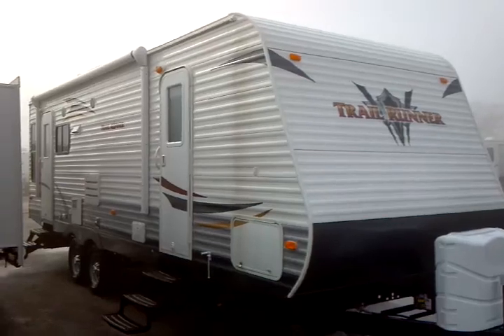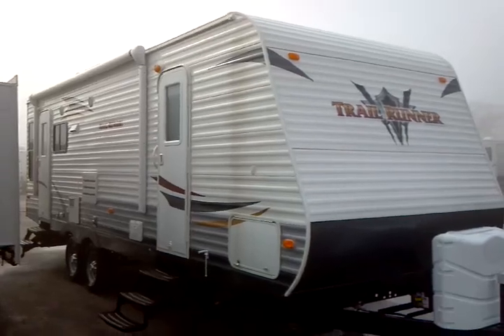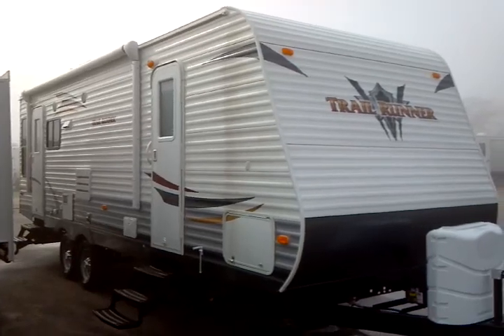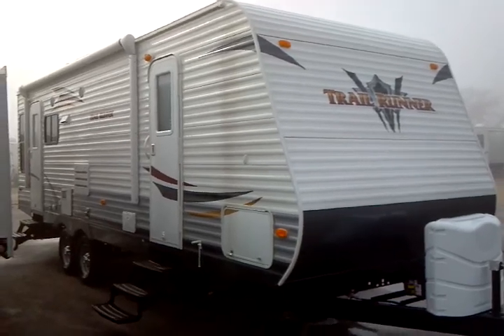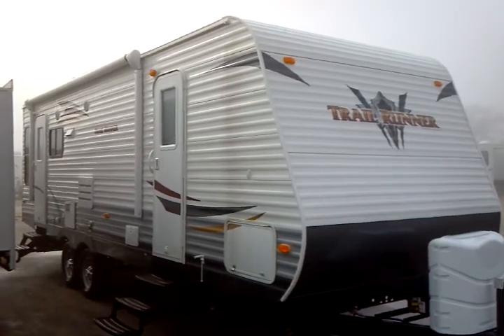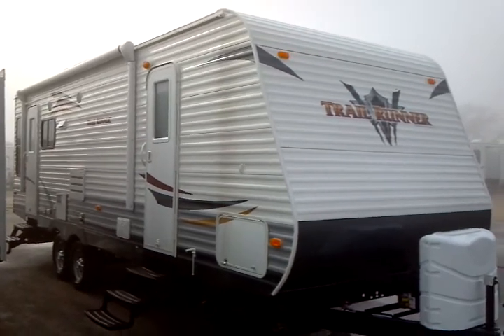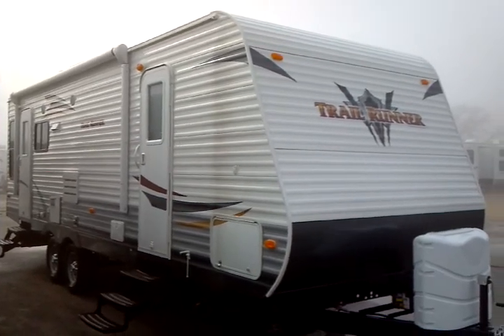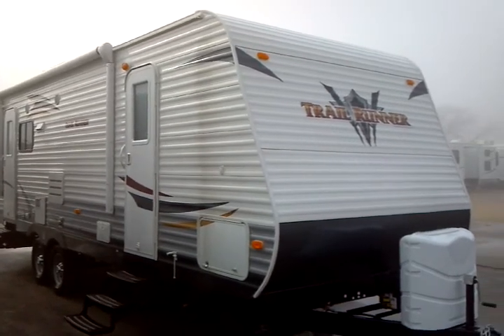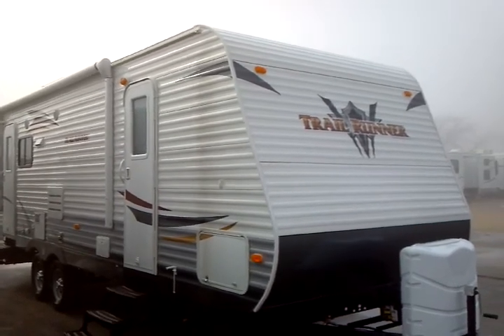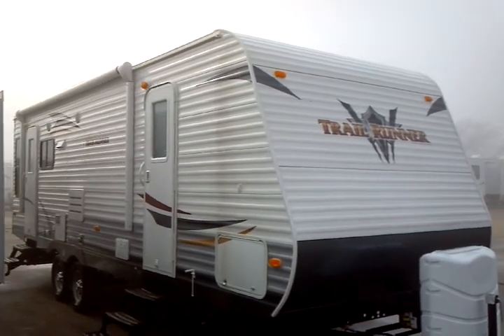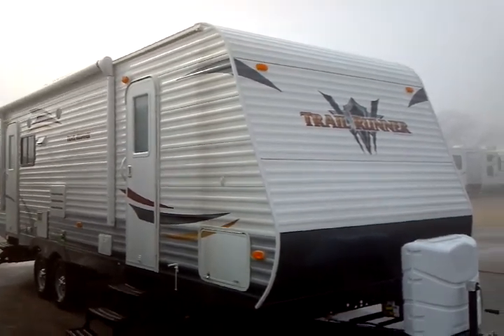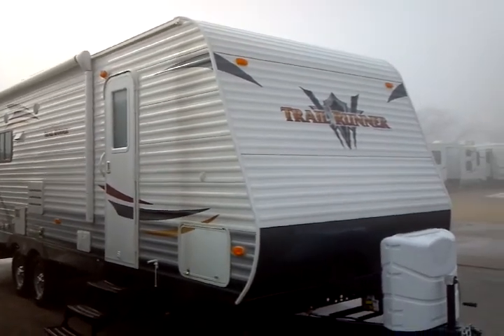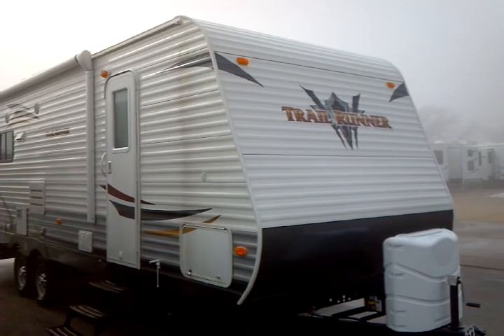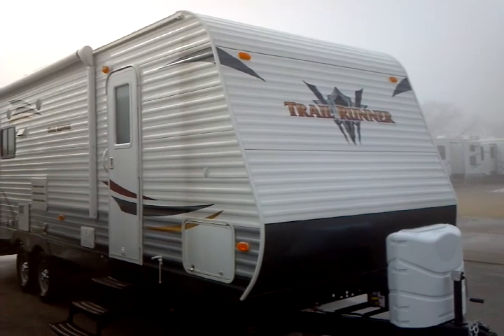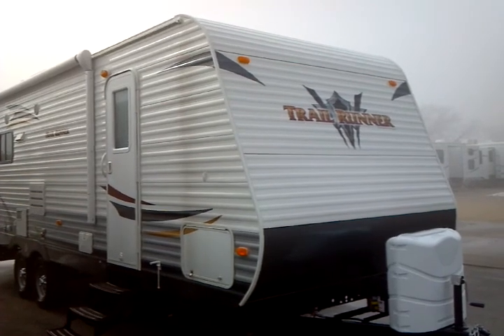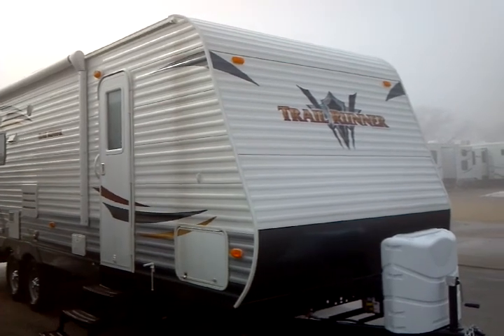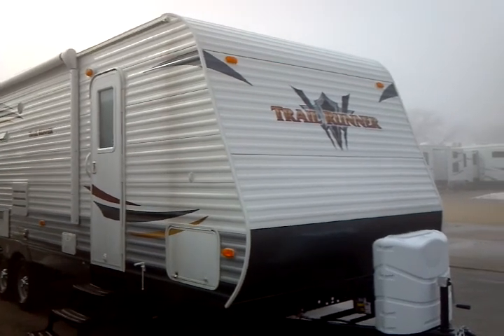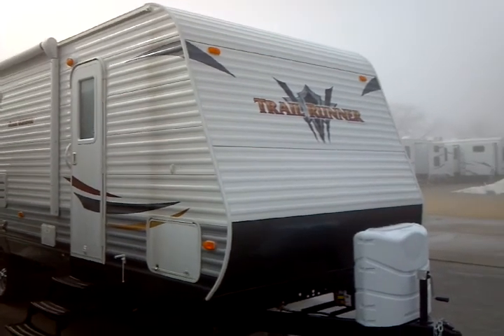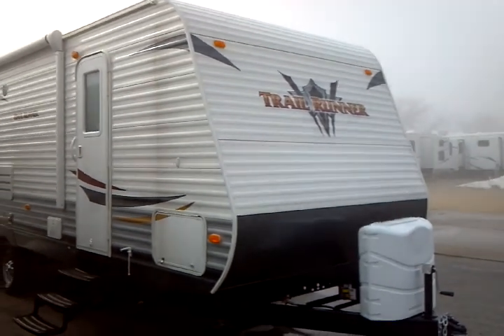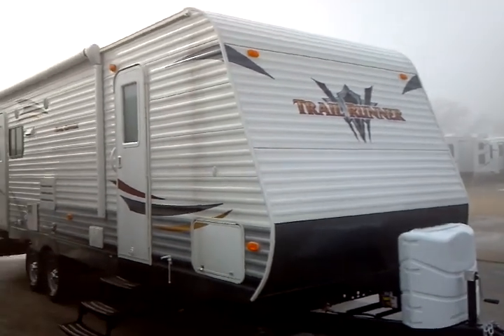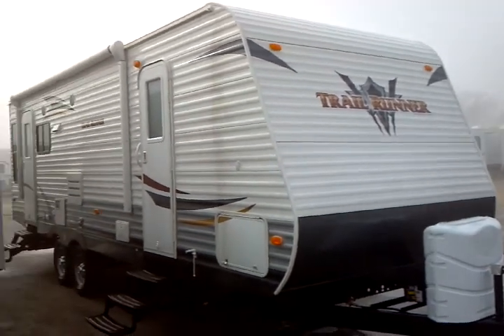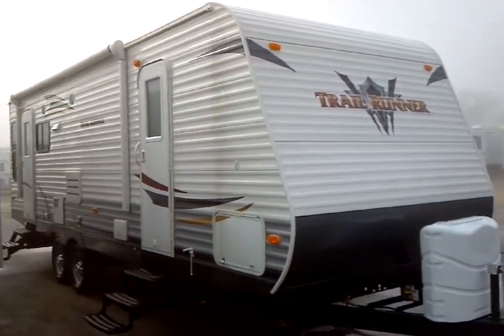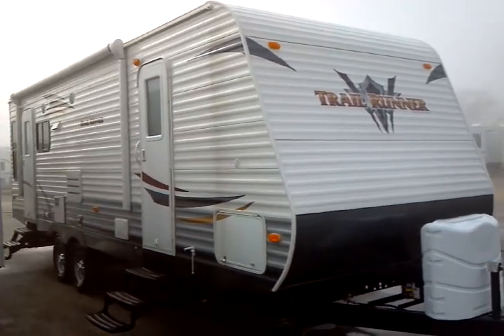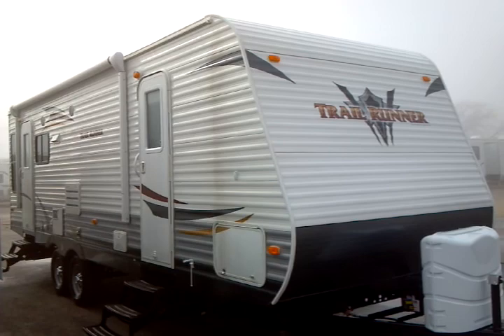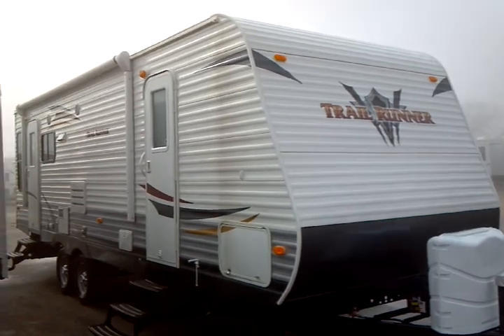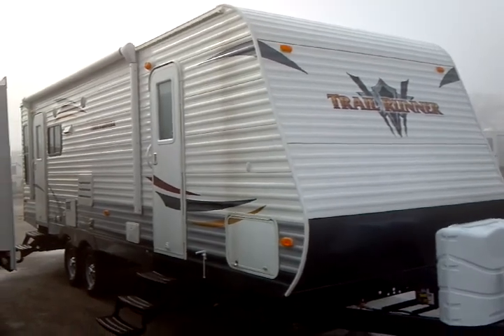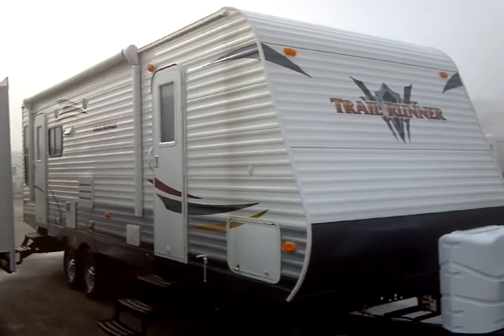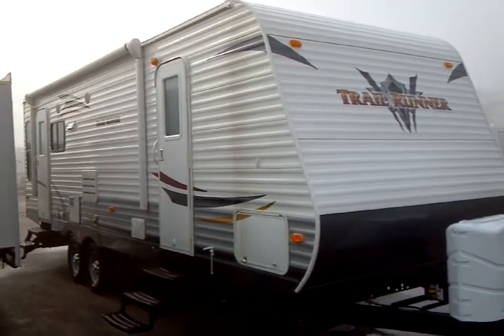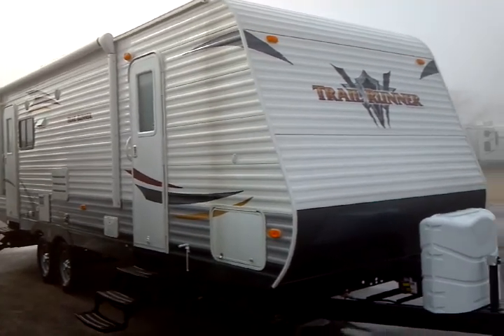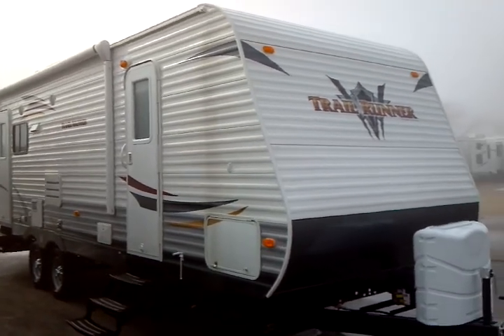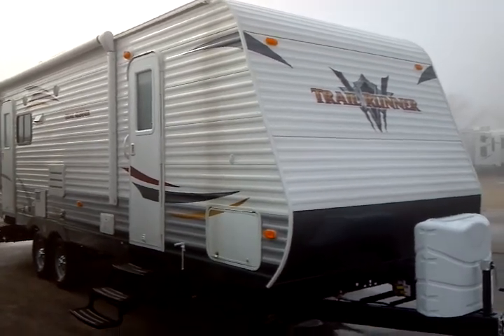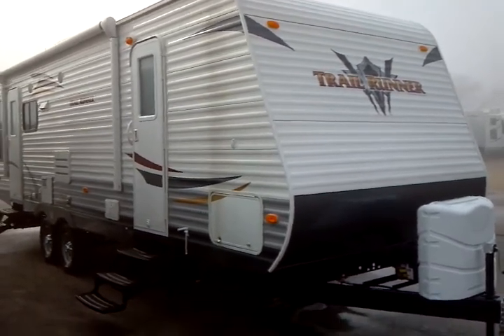This is a 2012 Trail Runner model number 26 RLSS by North Country, and this presentation is brought to you by Terry Fraser's RV Center in Eldridge, Iowa.